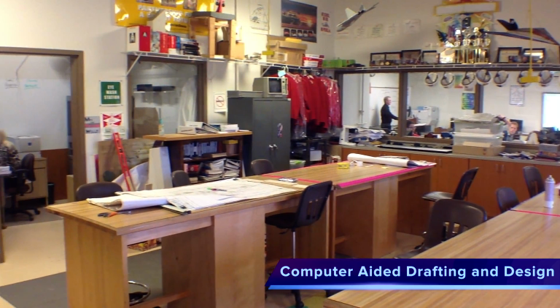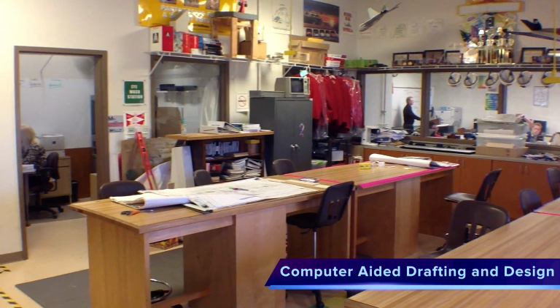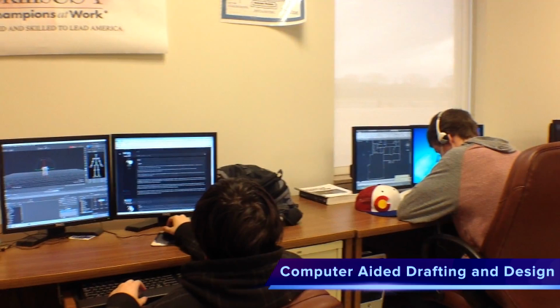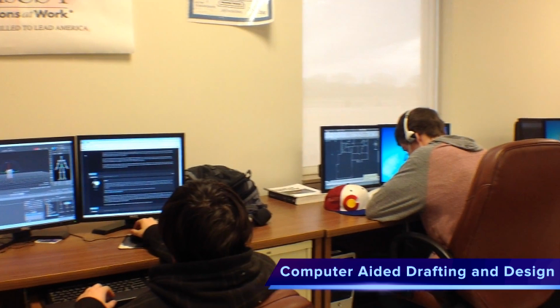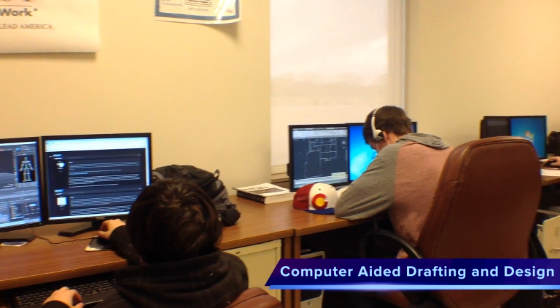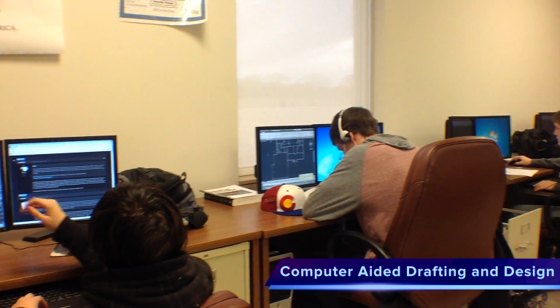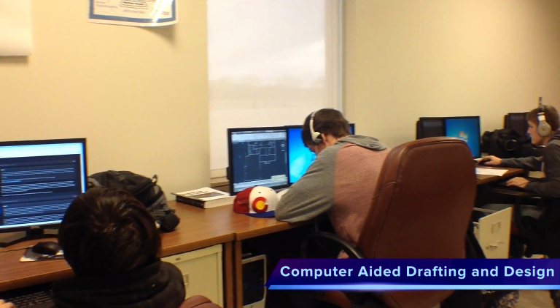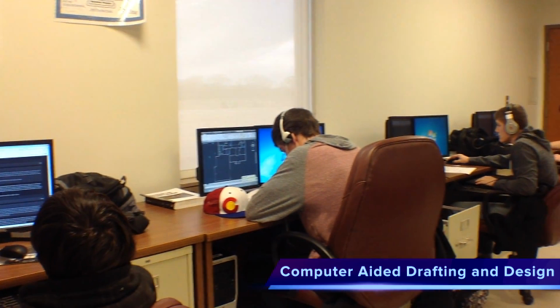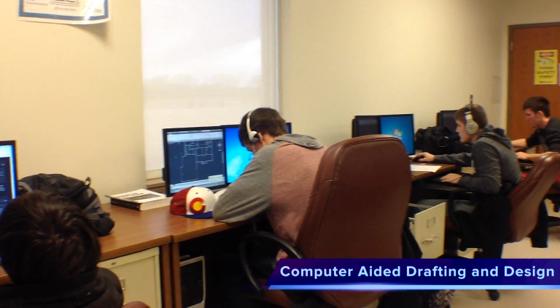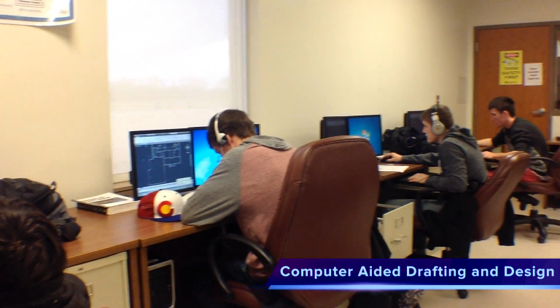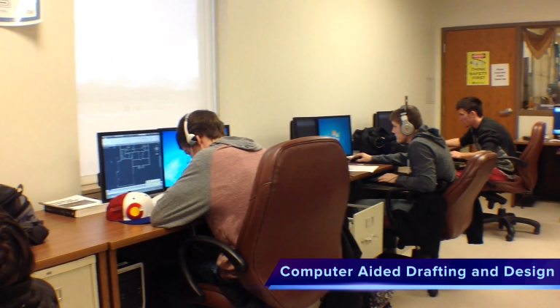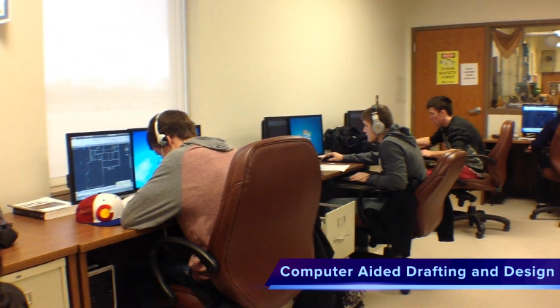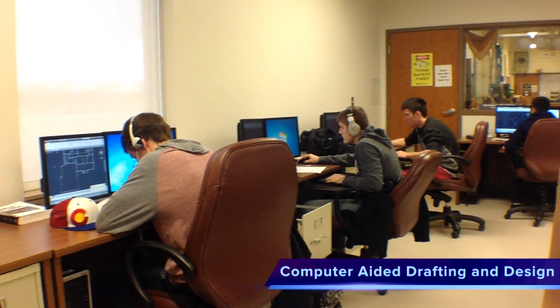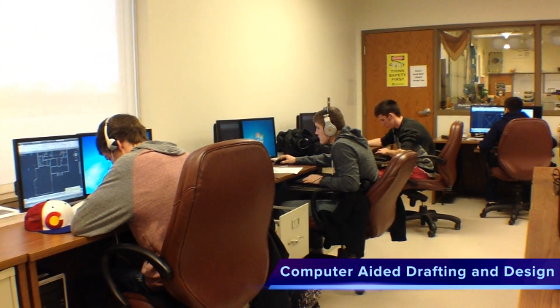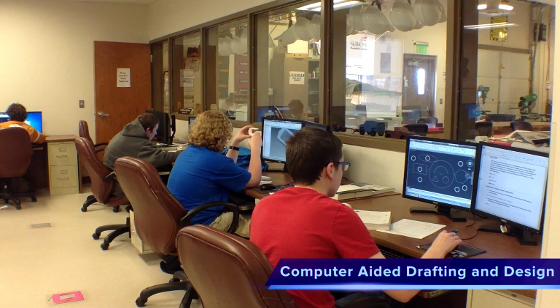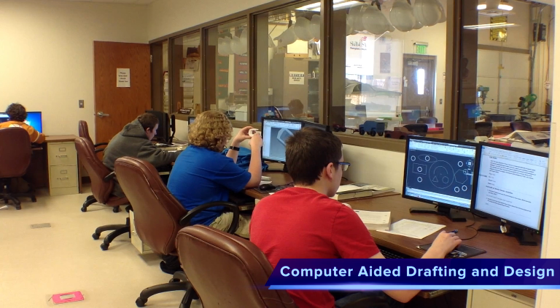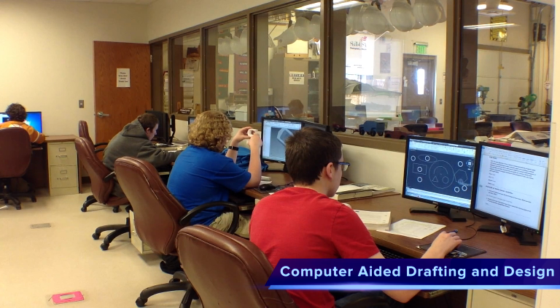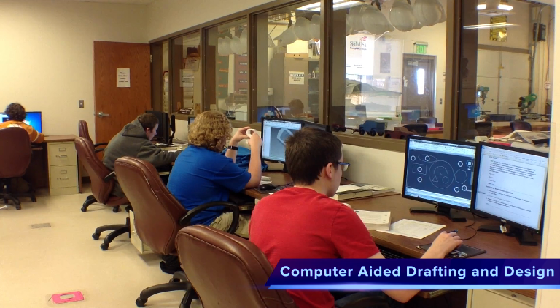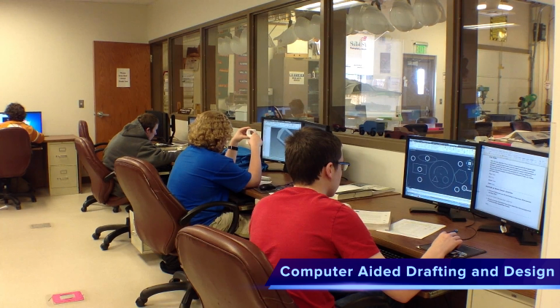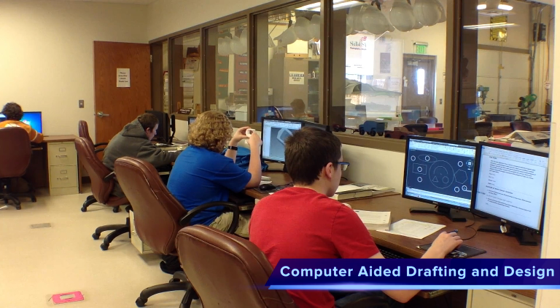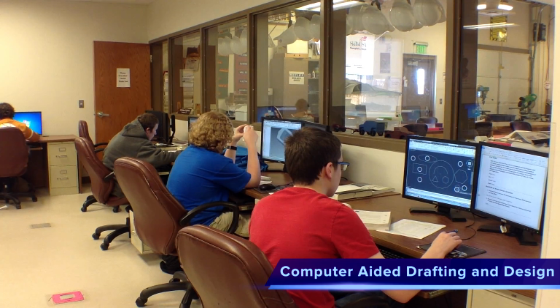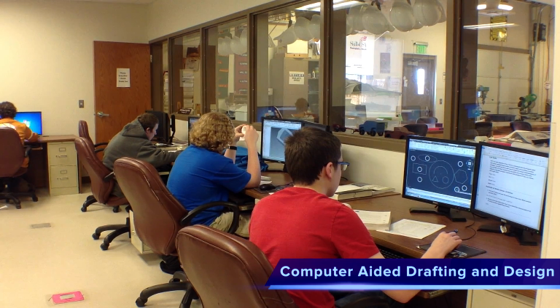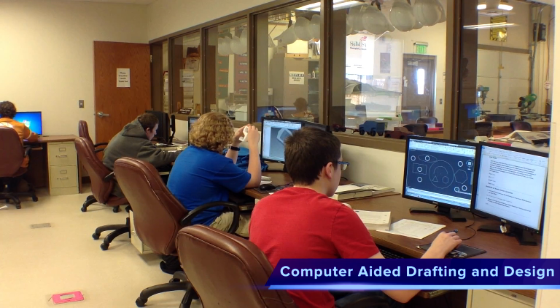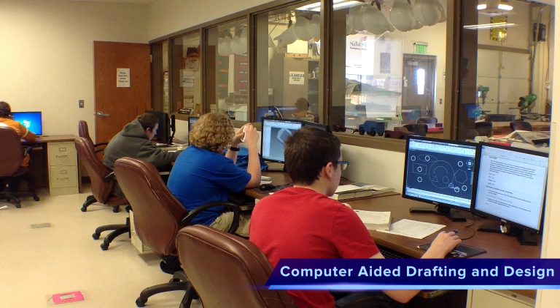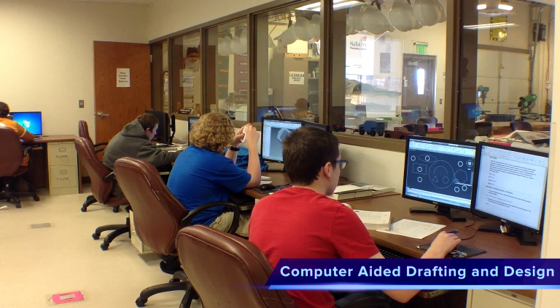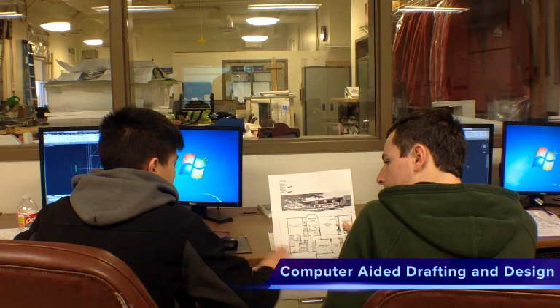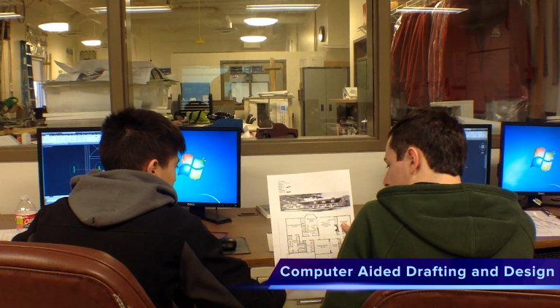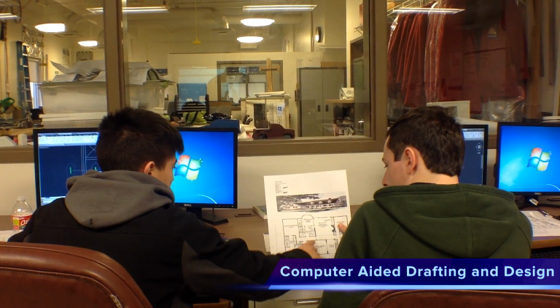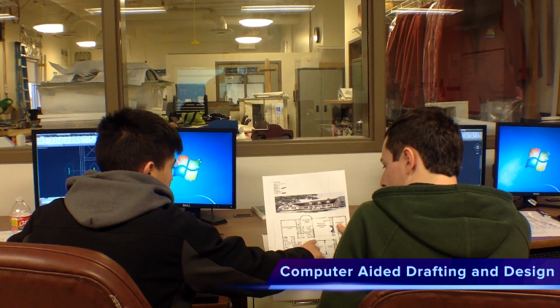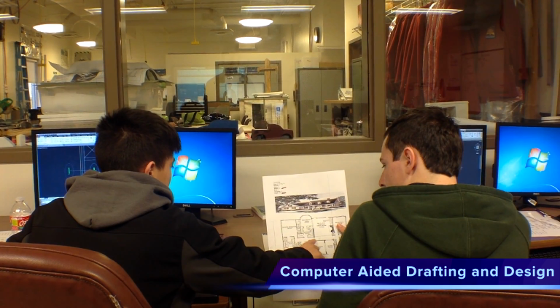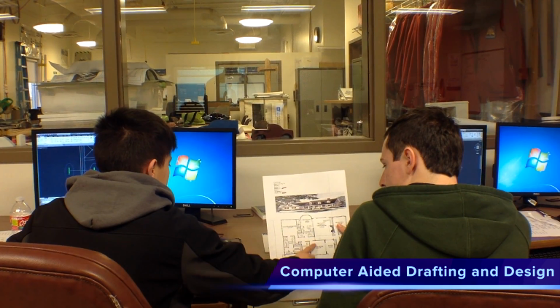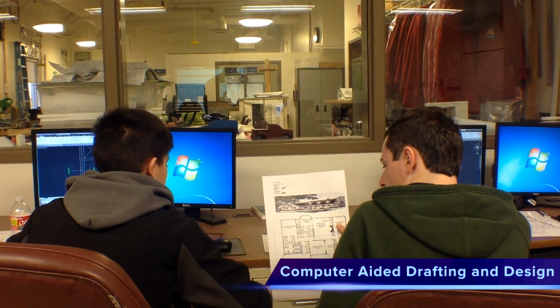Learn about drafting theory, 3D animation, and civil drafting in our Computer-Aided Drafting and Design program. Graduates from this program have attended the University of Oklahoma, Oklahoma State University, and the University of Texas.